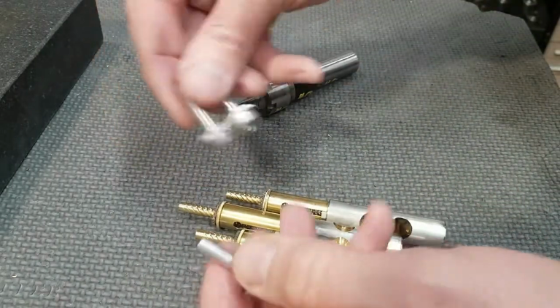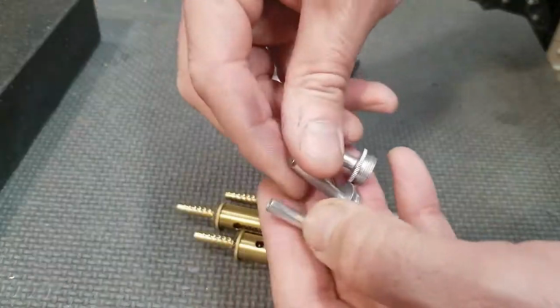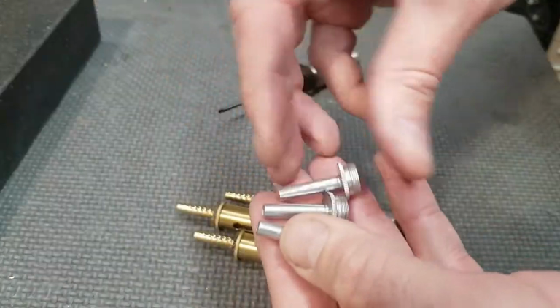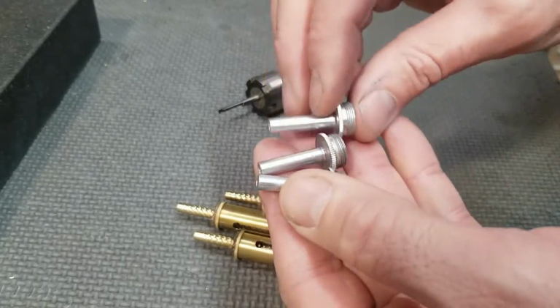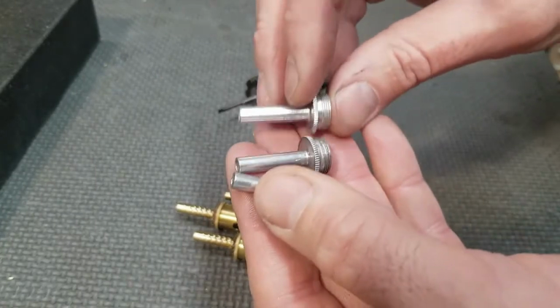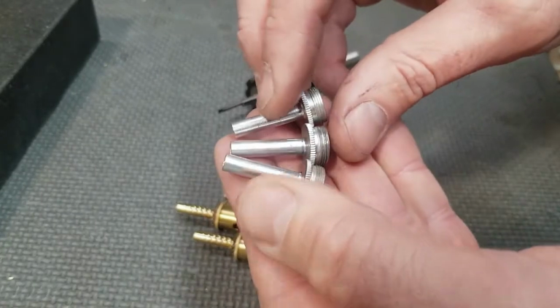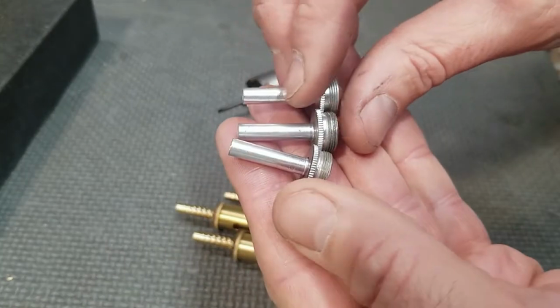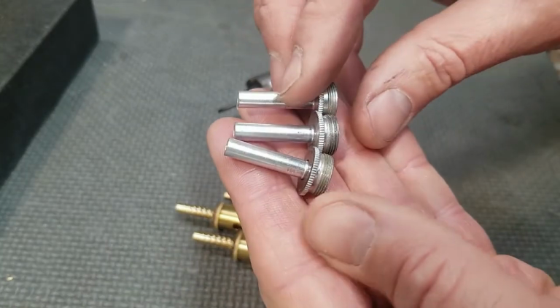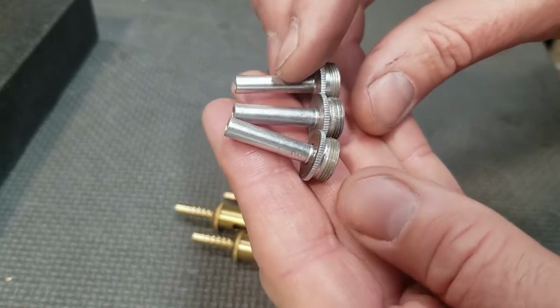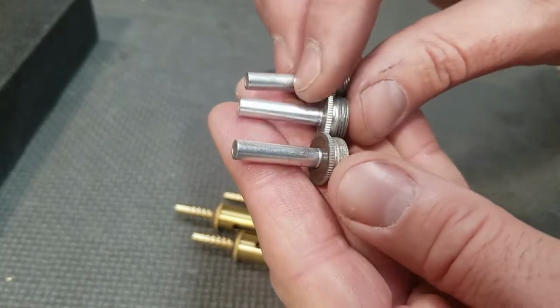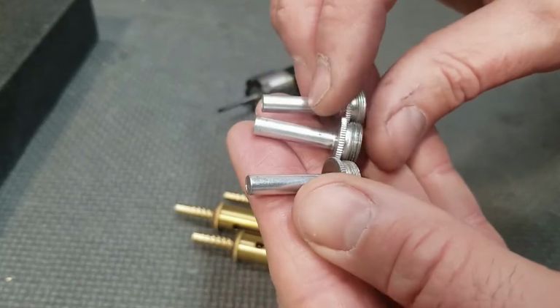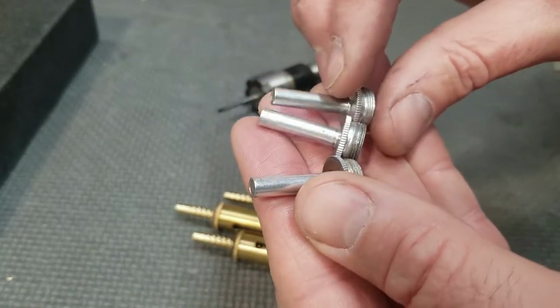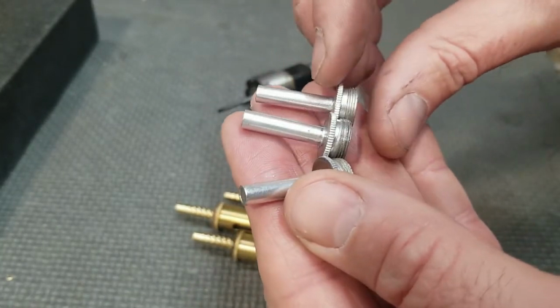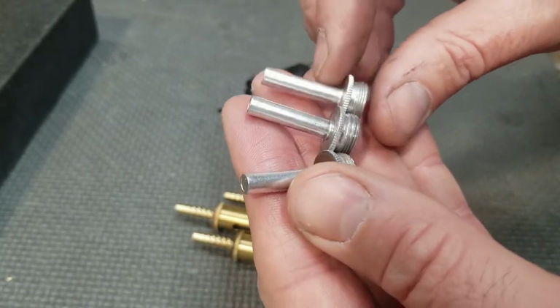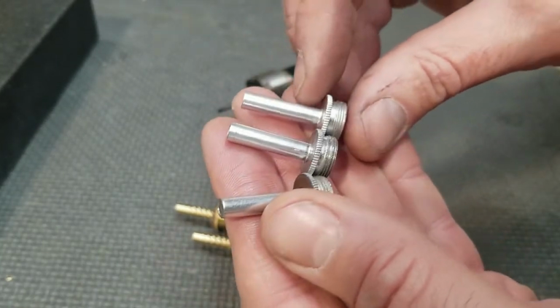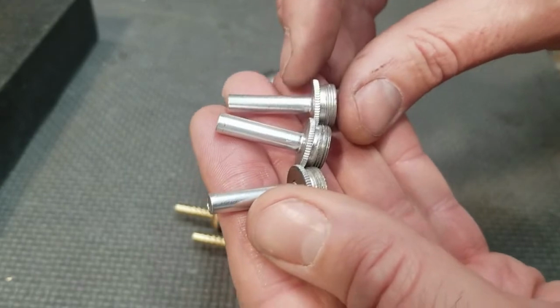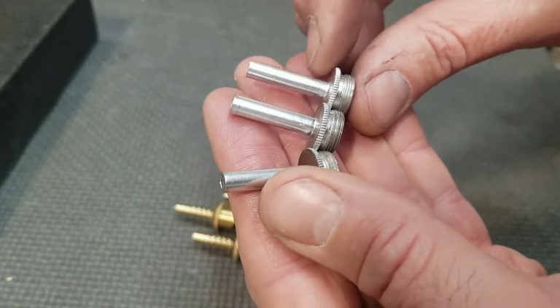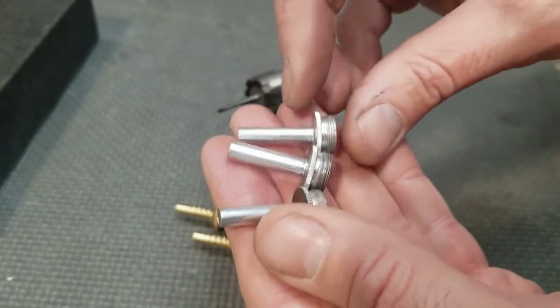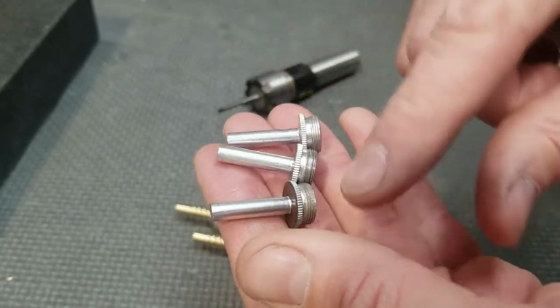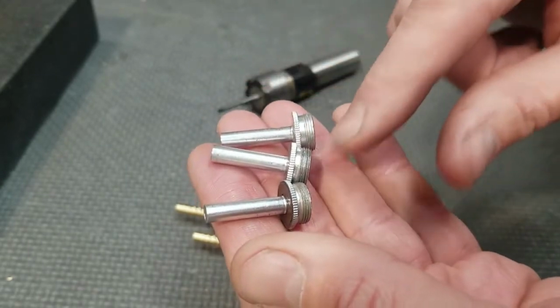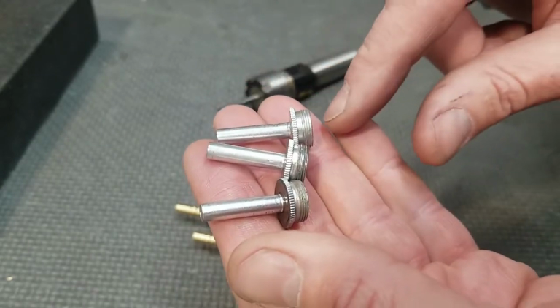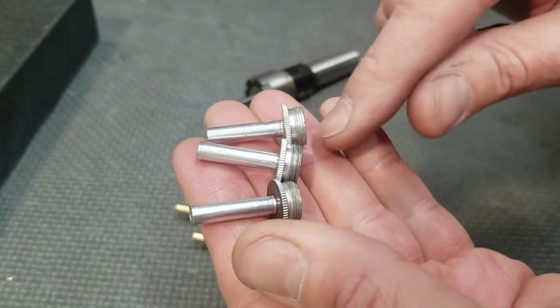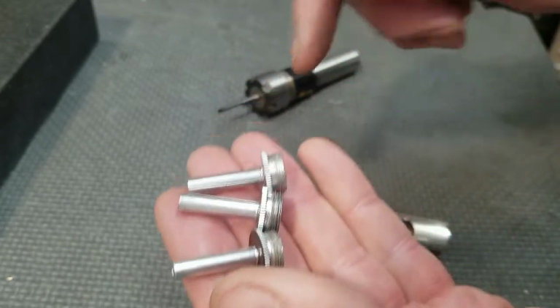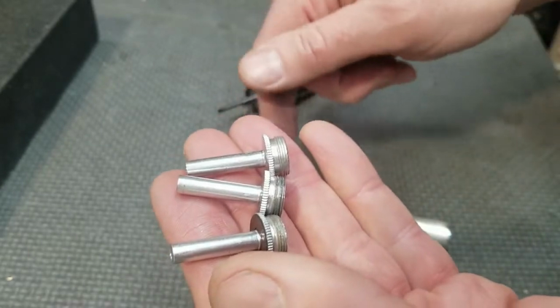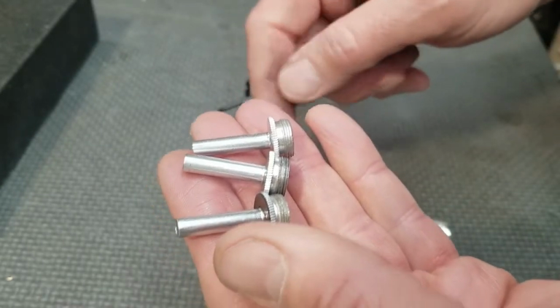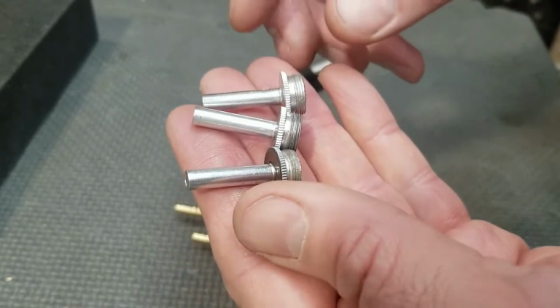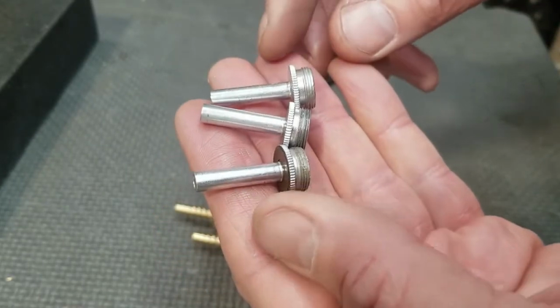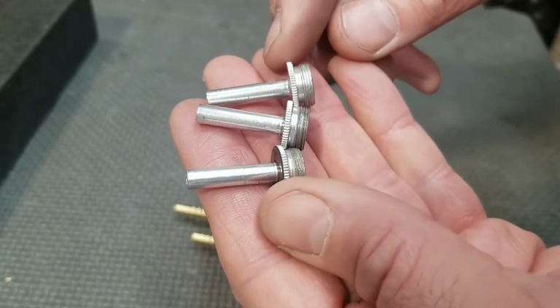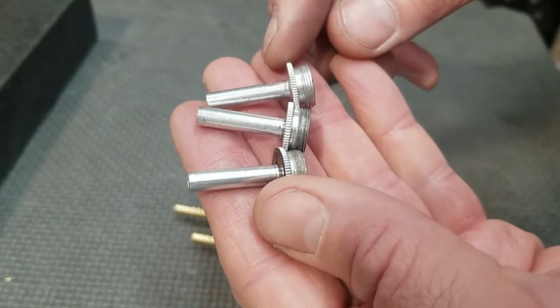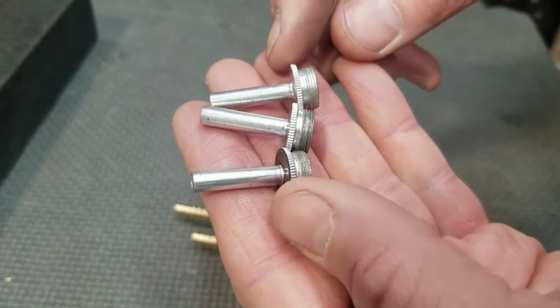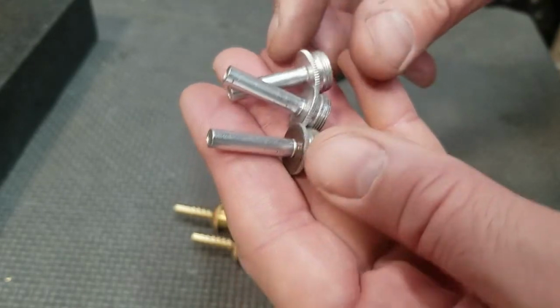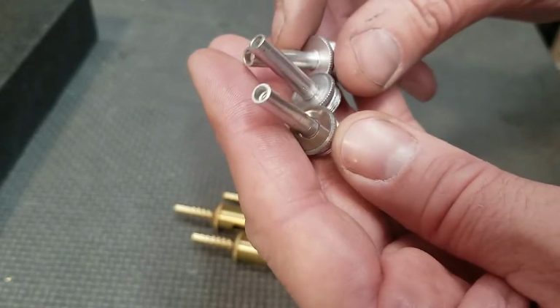These are the stems — they actually look pretty good. A lot of you pull your stems off and say you don't have any problems. Well, all three of these were corroding into the threads, and we had to clean up the threads of all three, and it took a while.